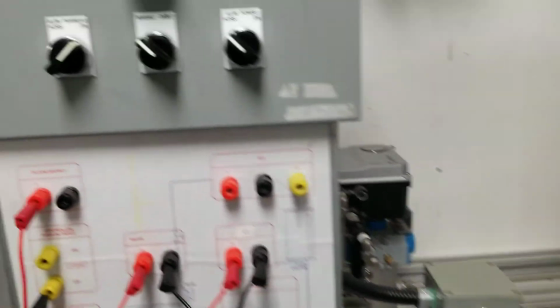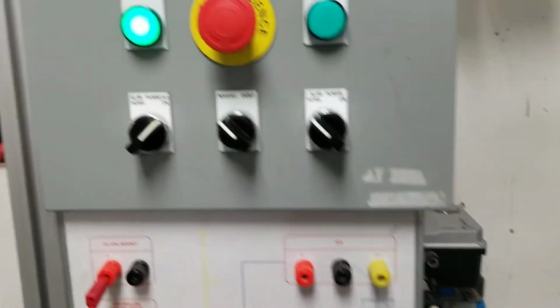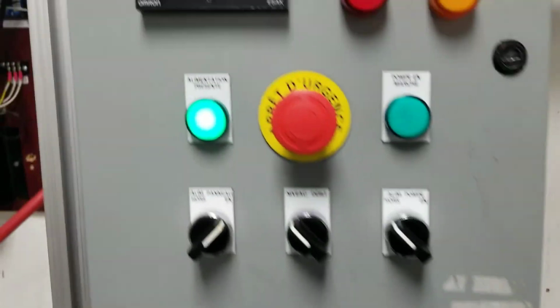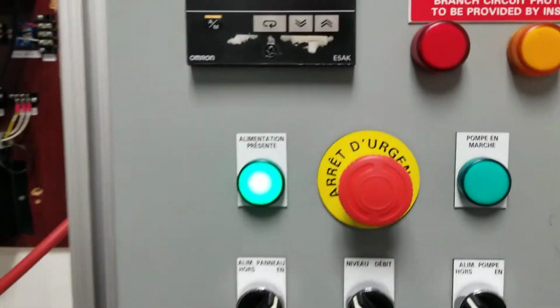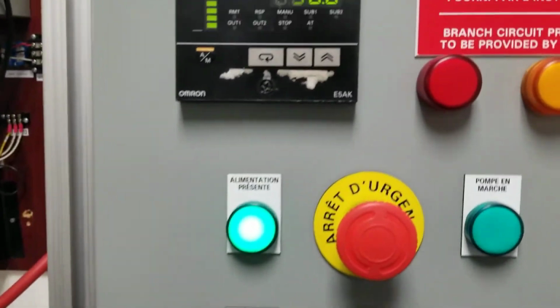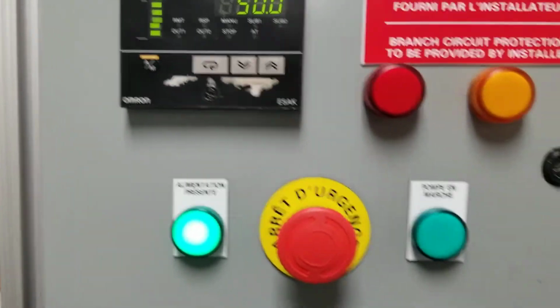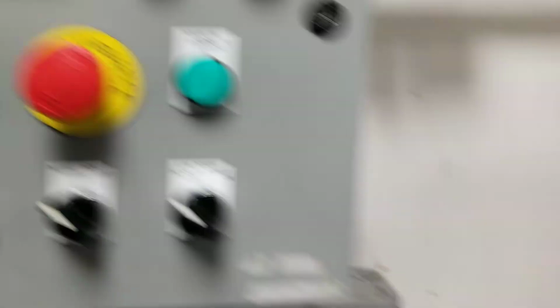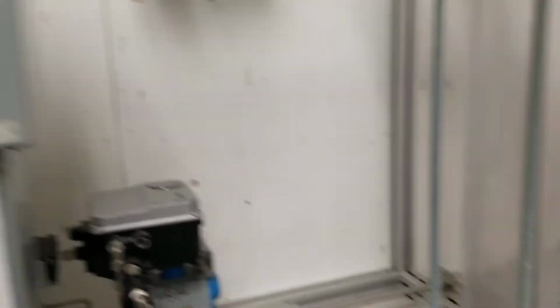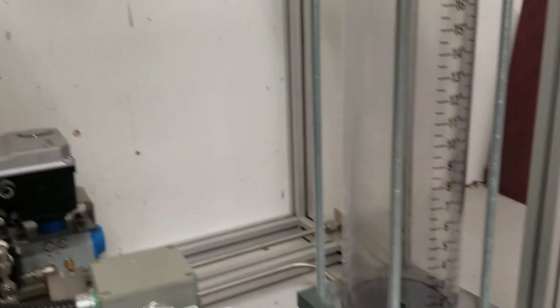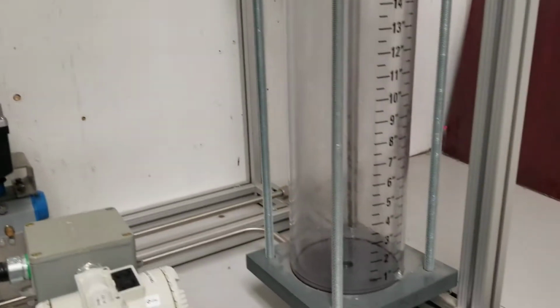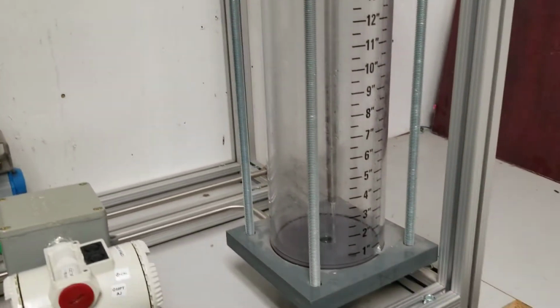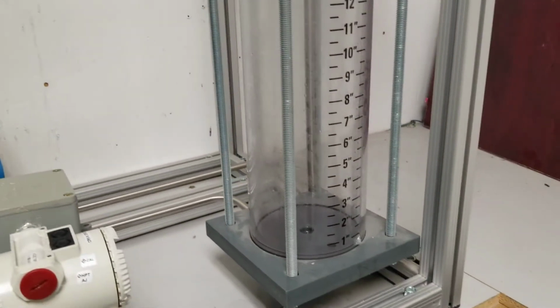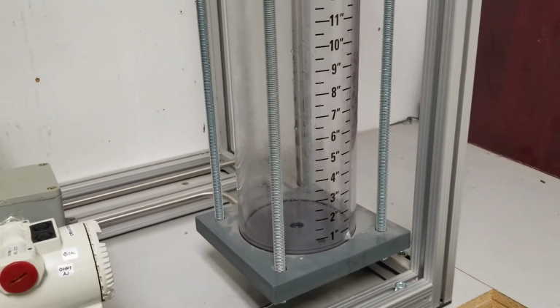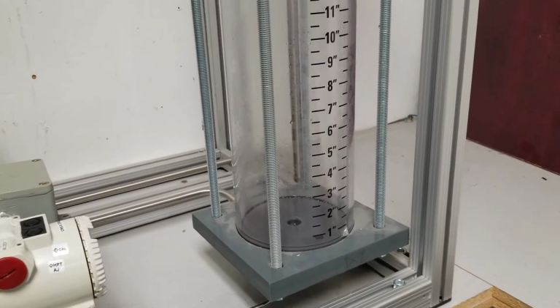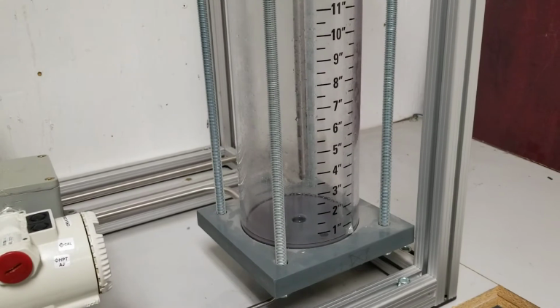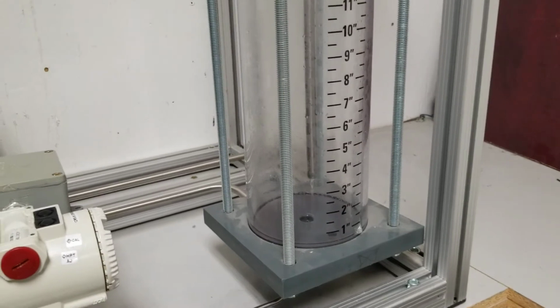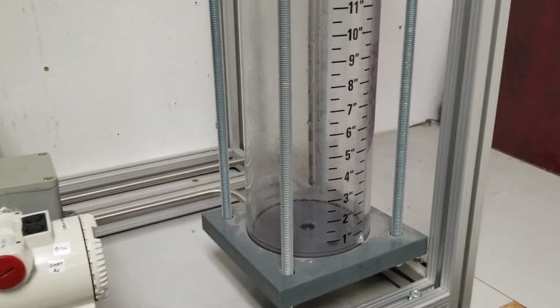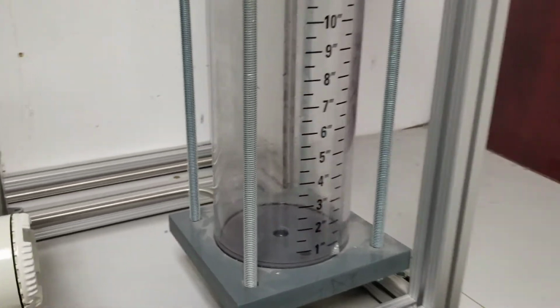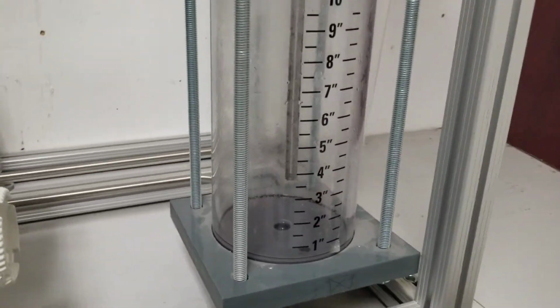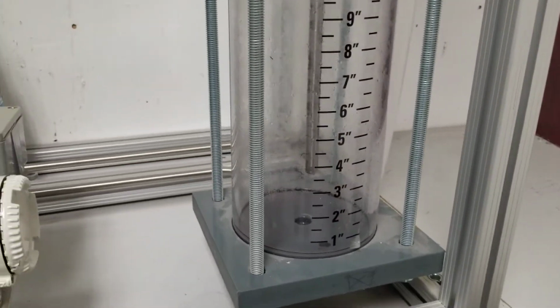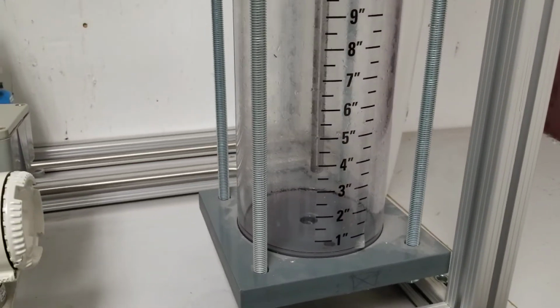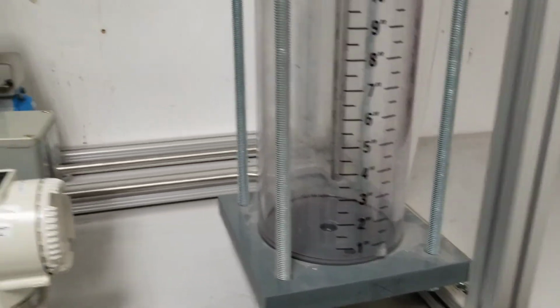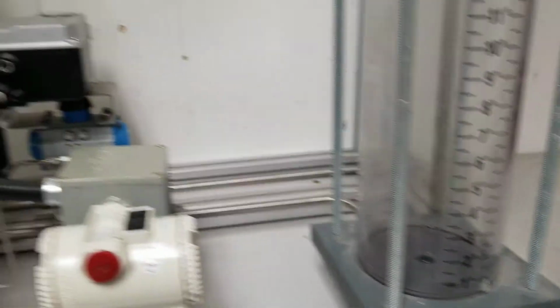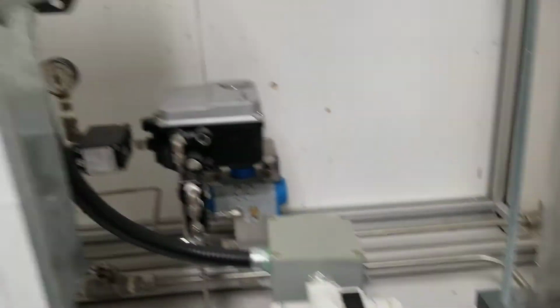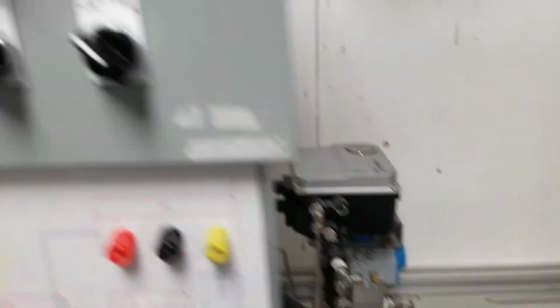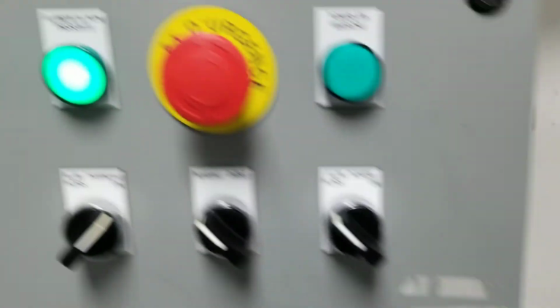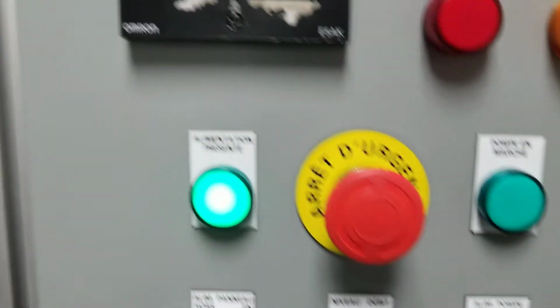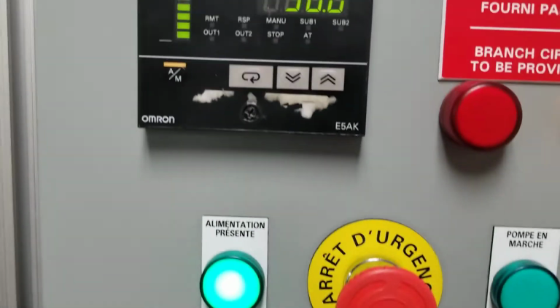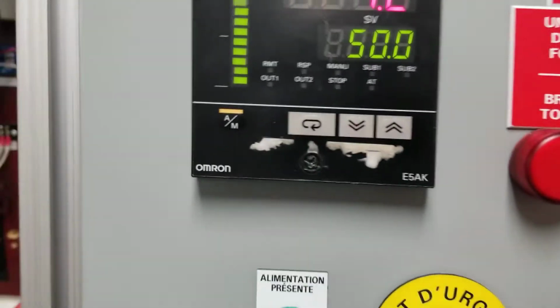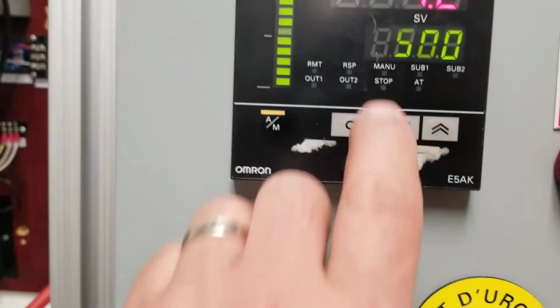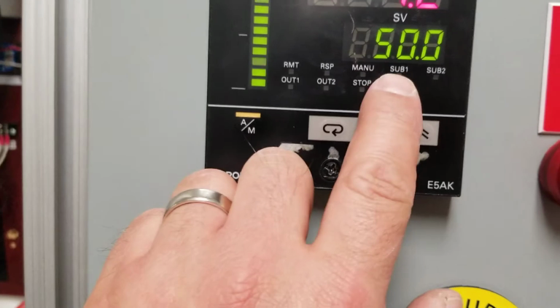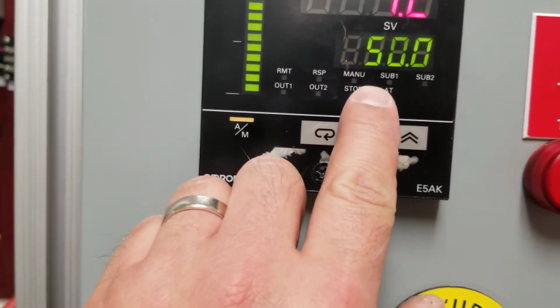Now, in order to start filling up the container of liquid to set a zero value — say the zero value is 4 inches — what you want to do is go into manual mode.